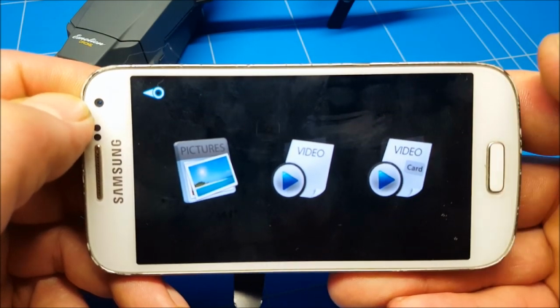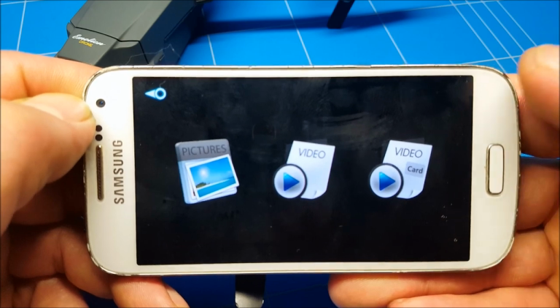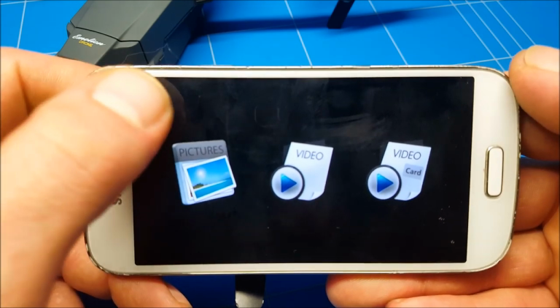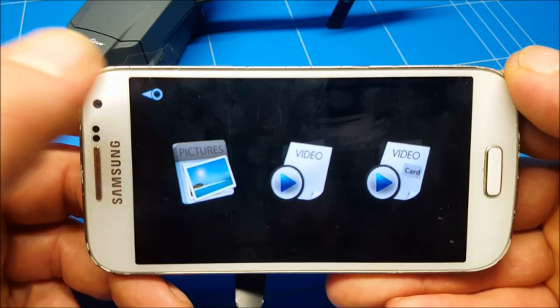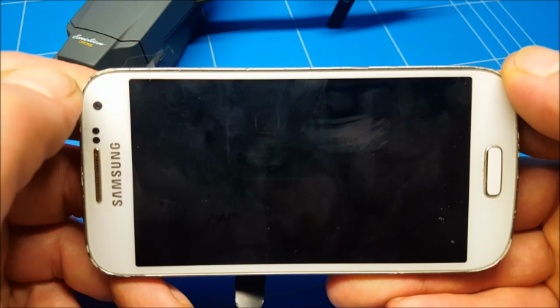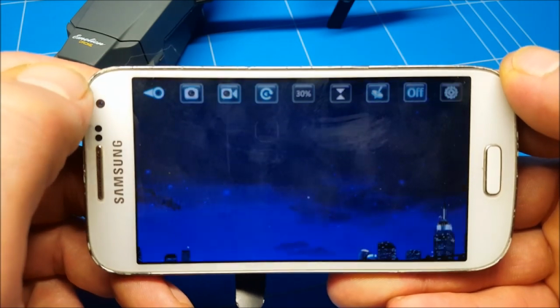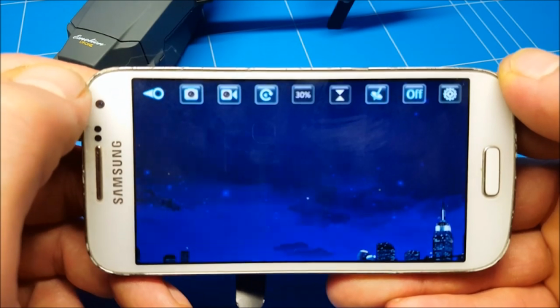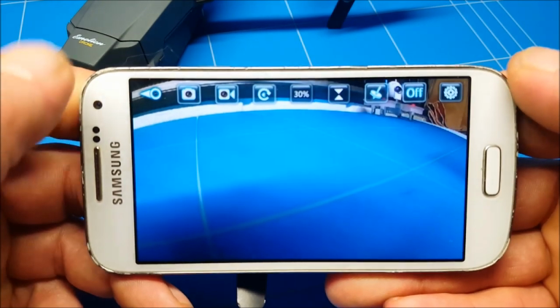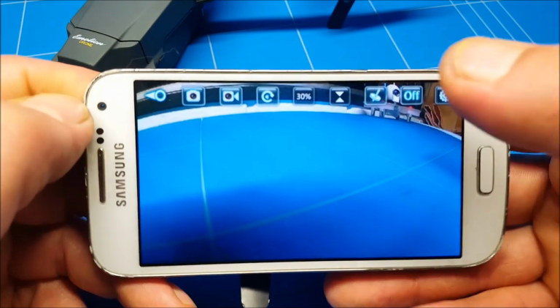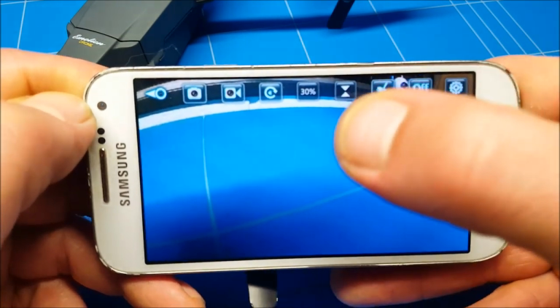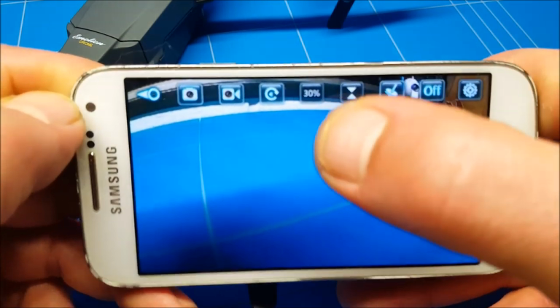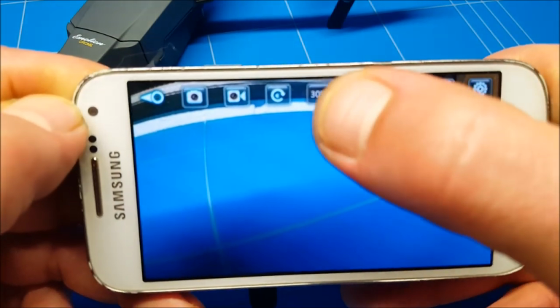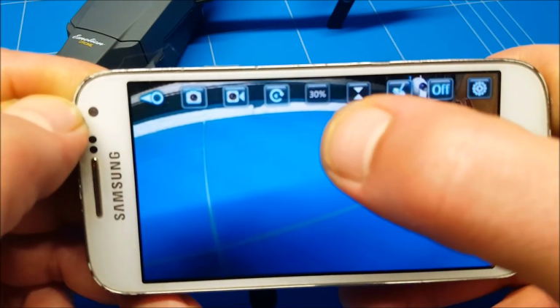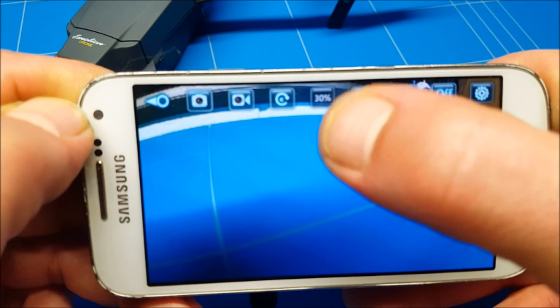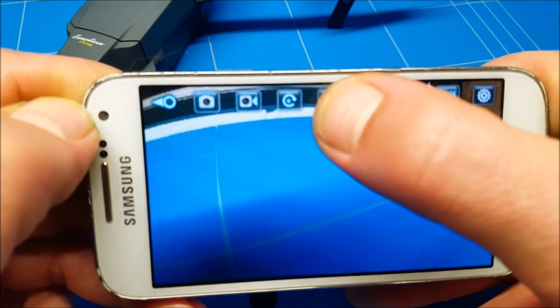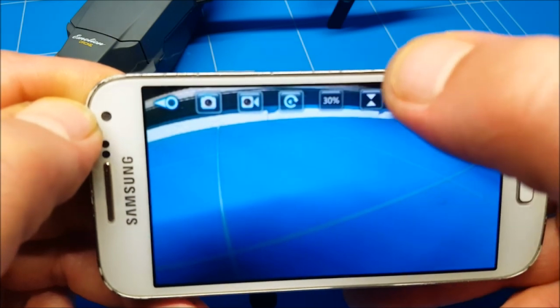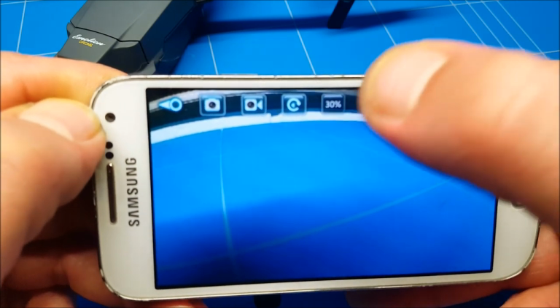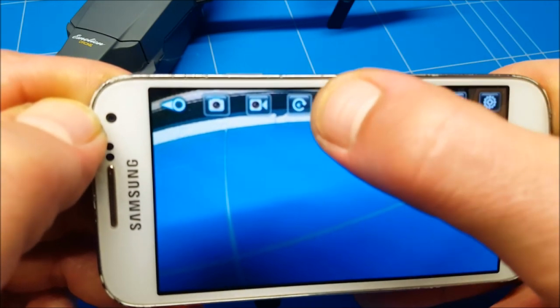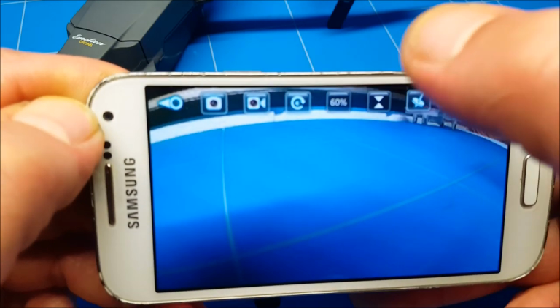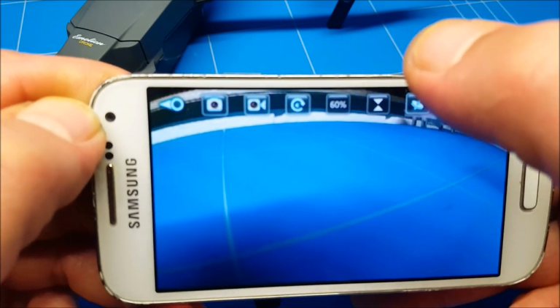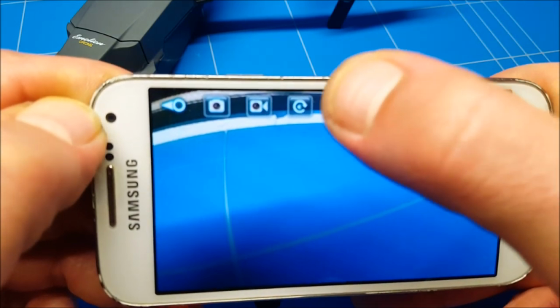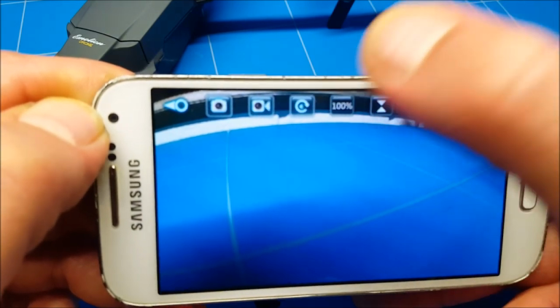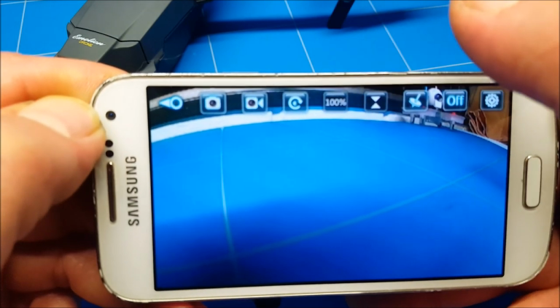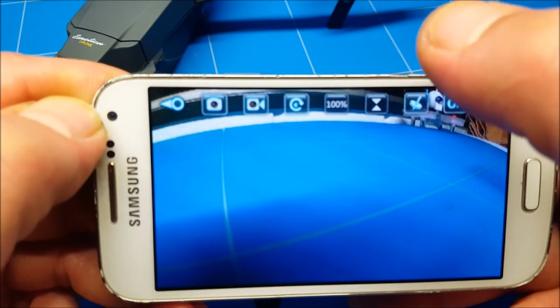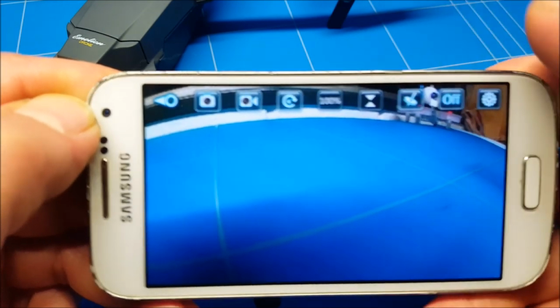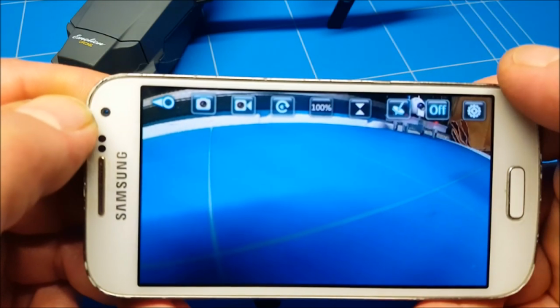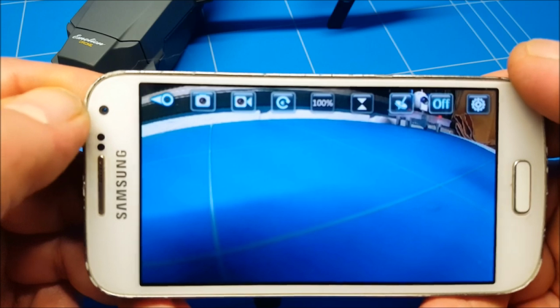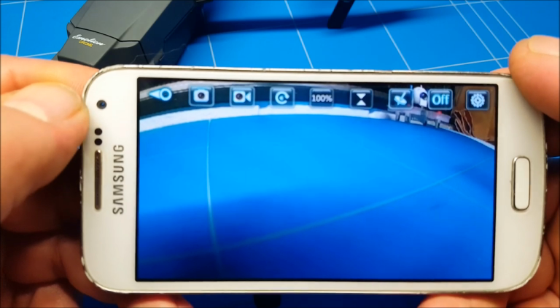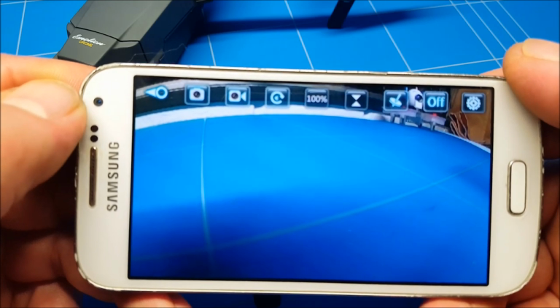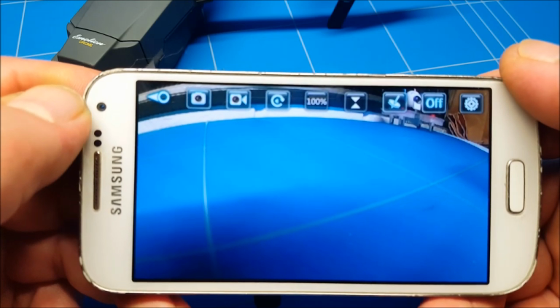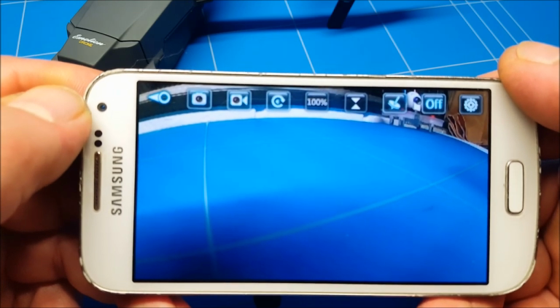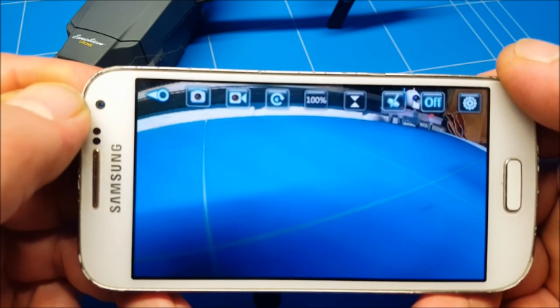Let's go back and go into the fourth icon. Right now it's at 30 percent — that's your rates. You can switch to 60 and then to 100, making it fly at its fastest. That's really useful on a difficult day when there's a lot of wind.